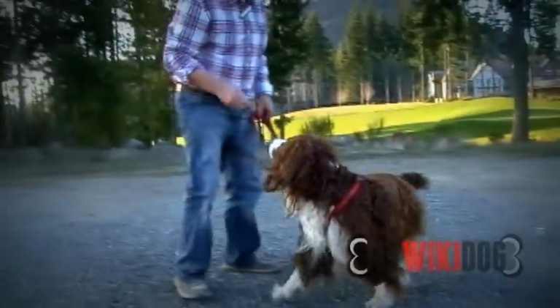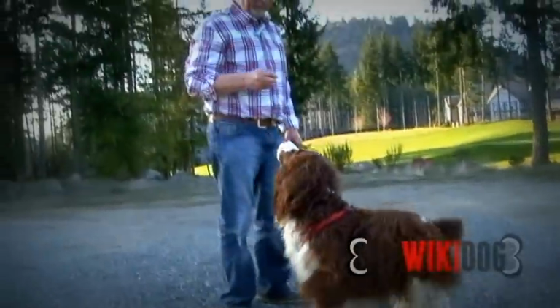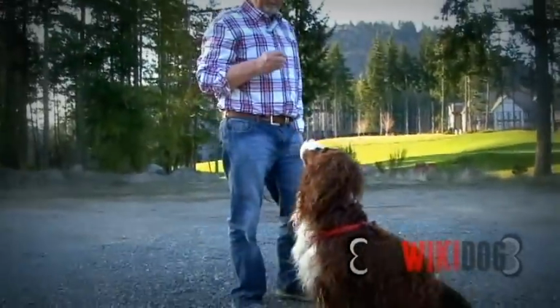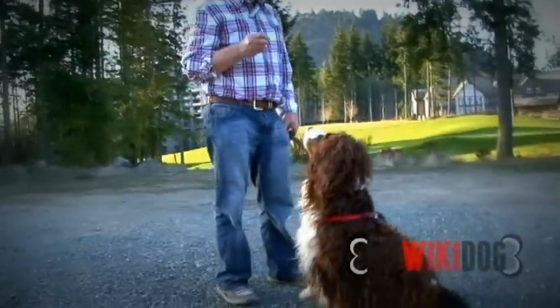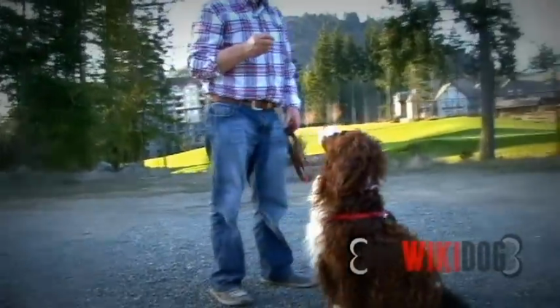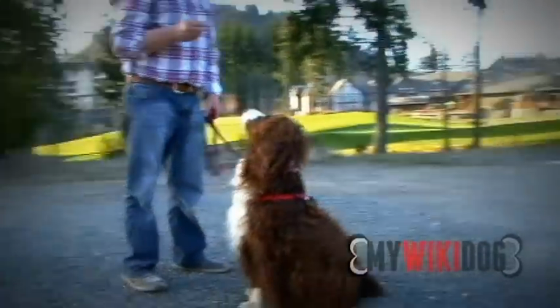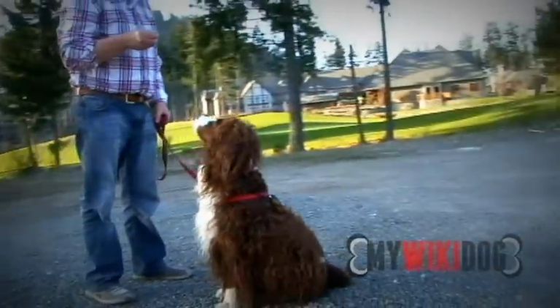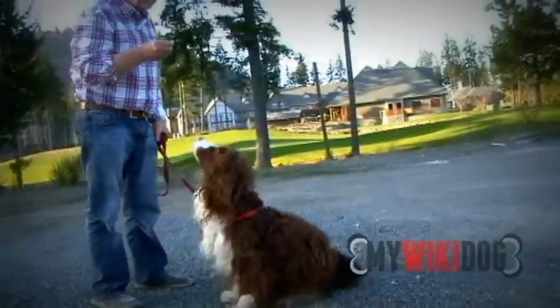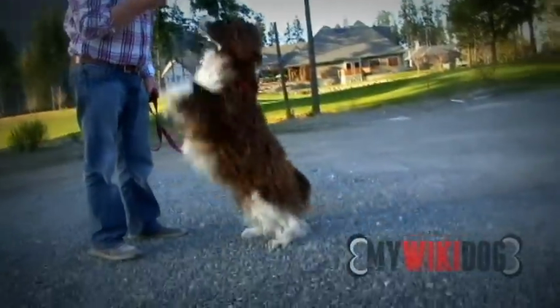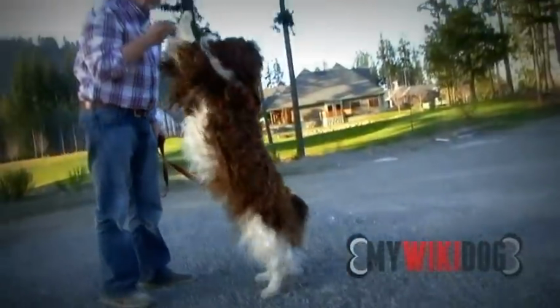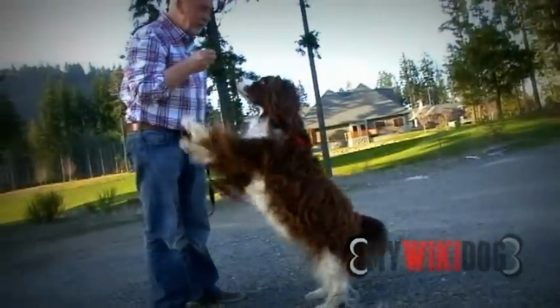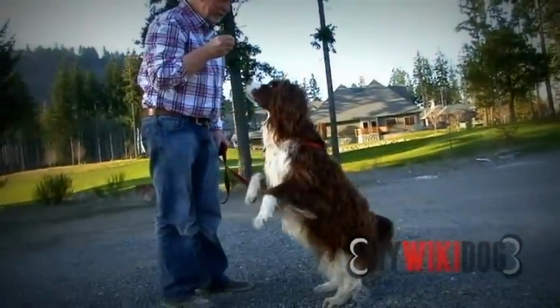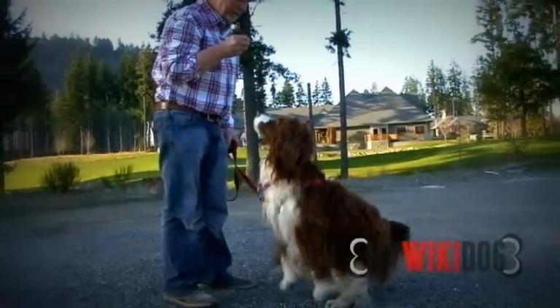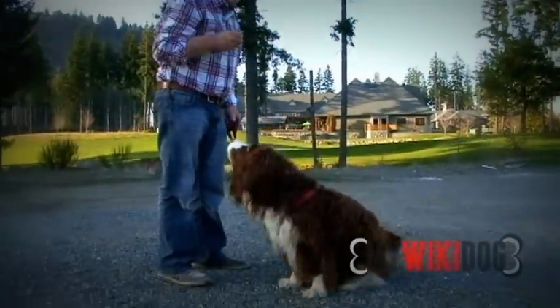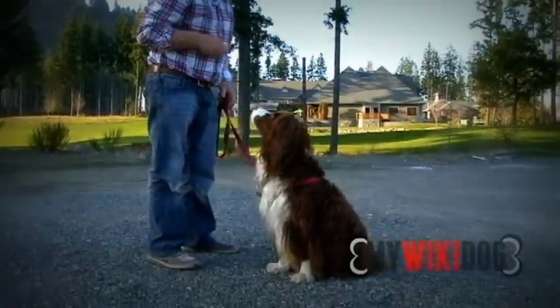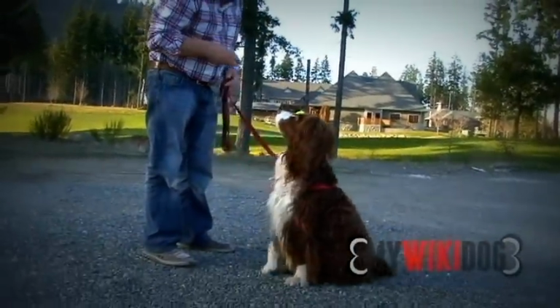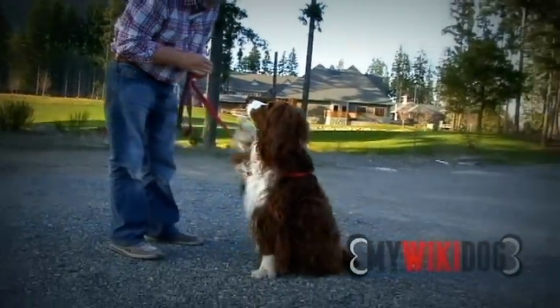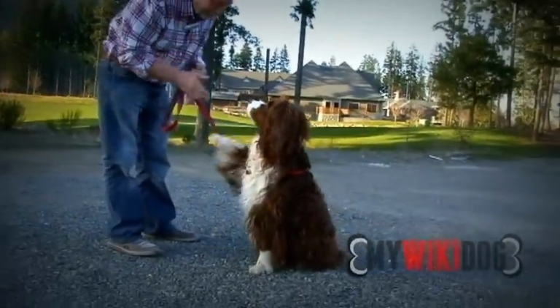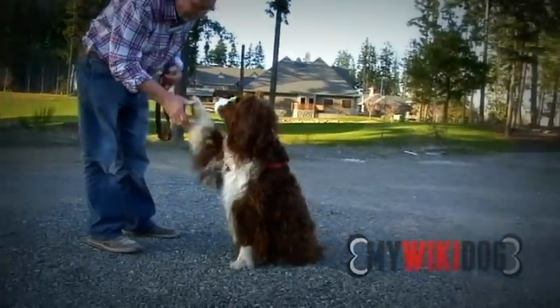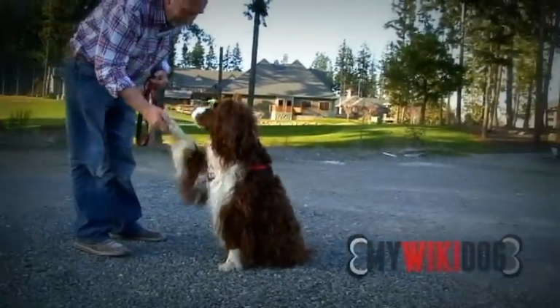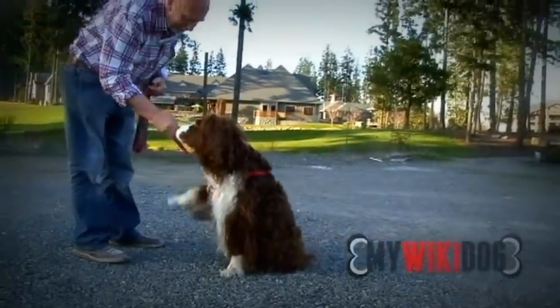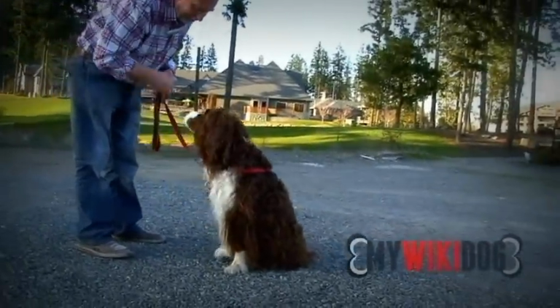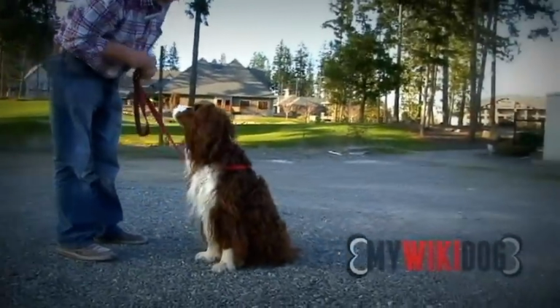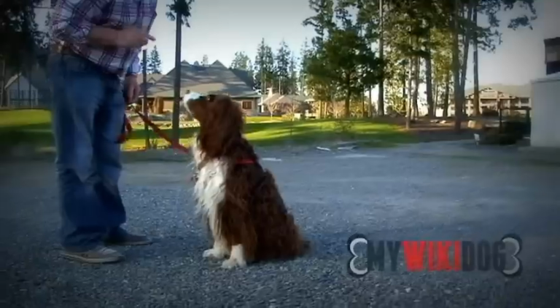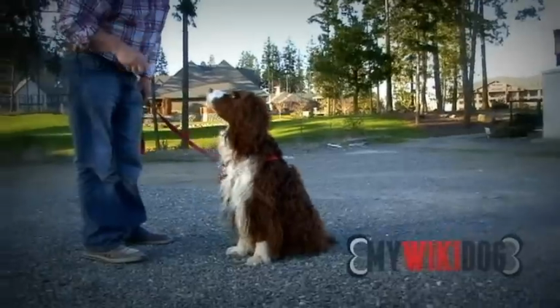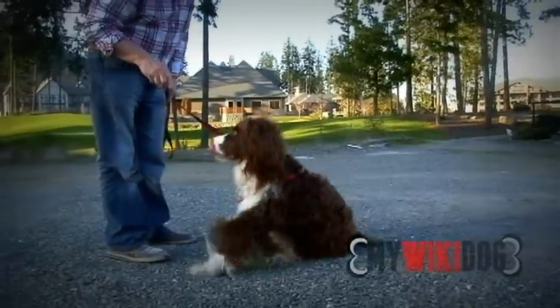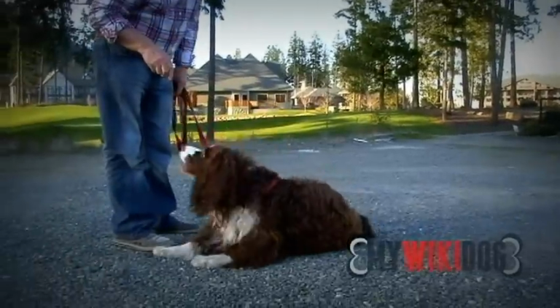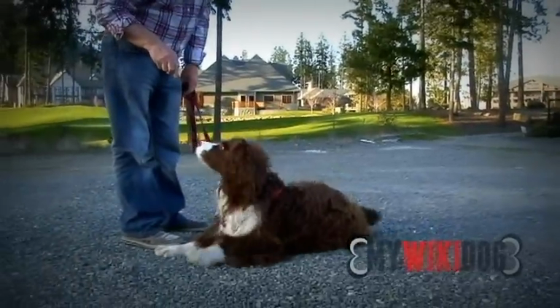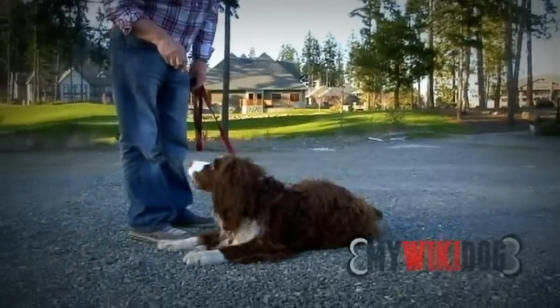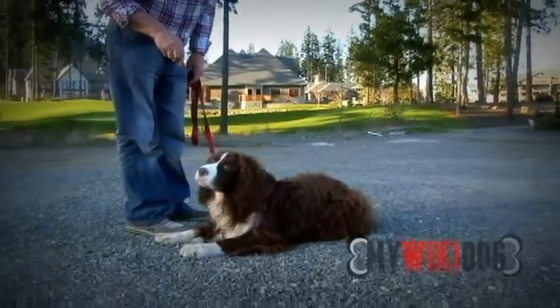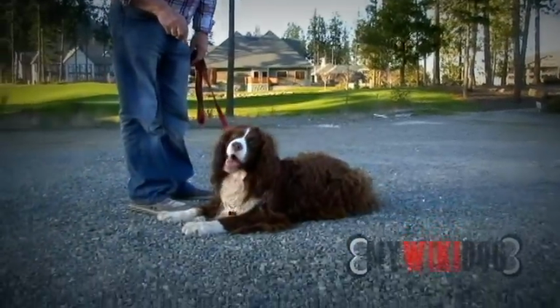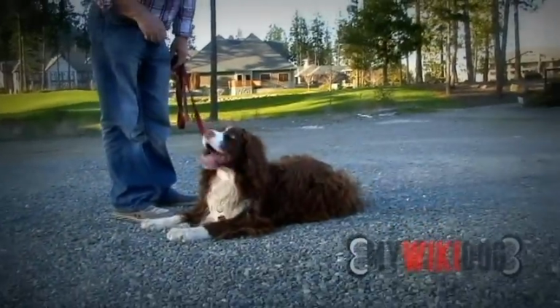Sit. Pretty one. Shake your paw. Down. There.